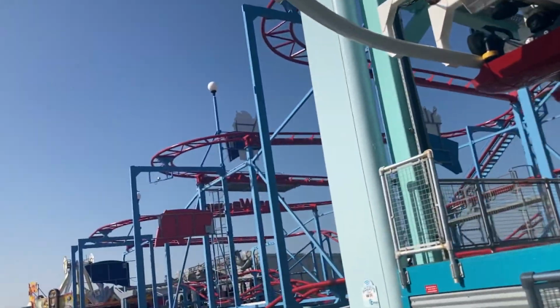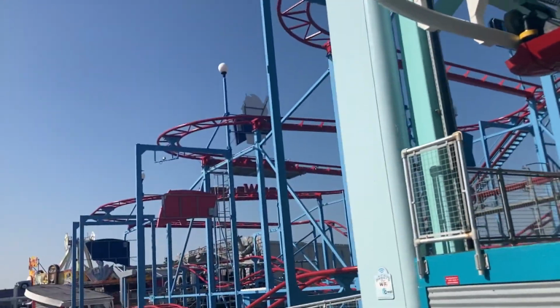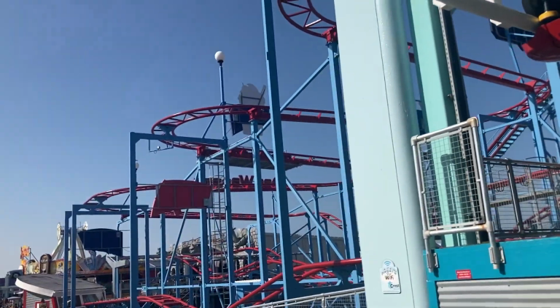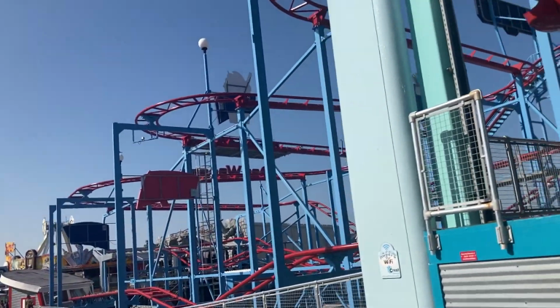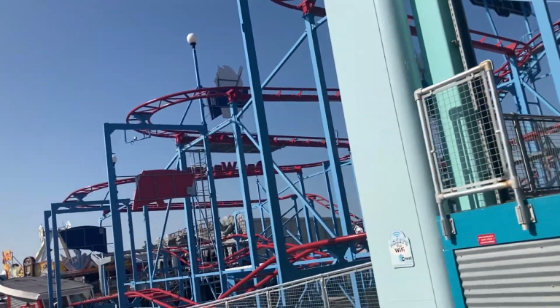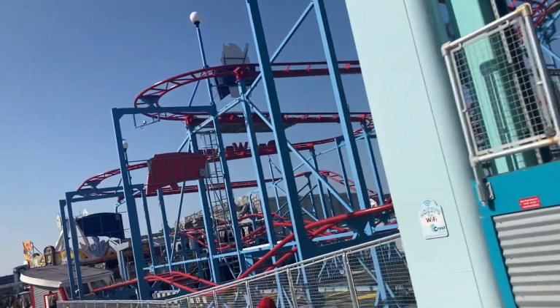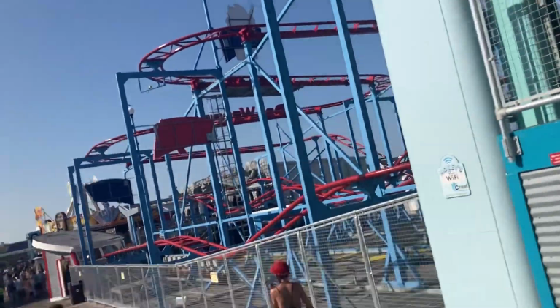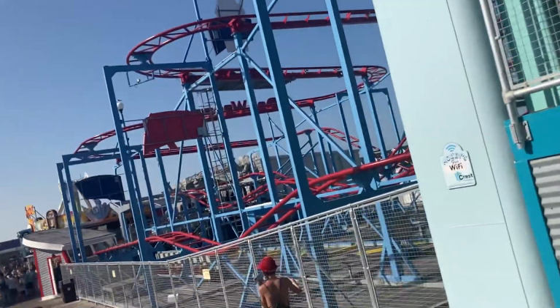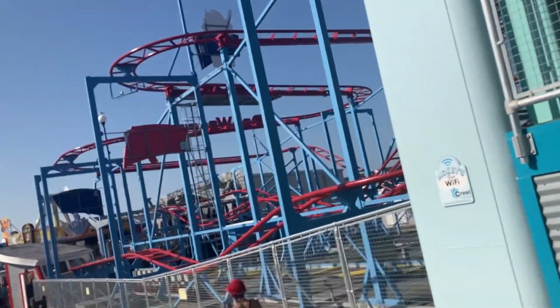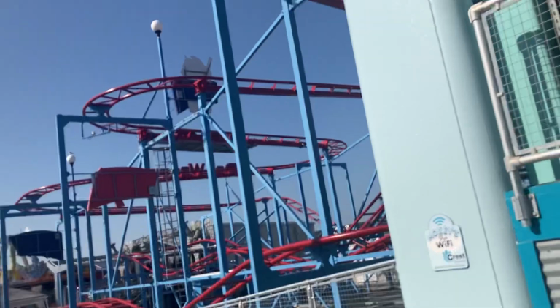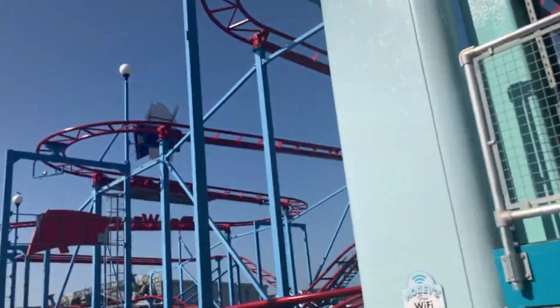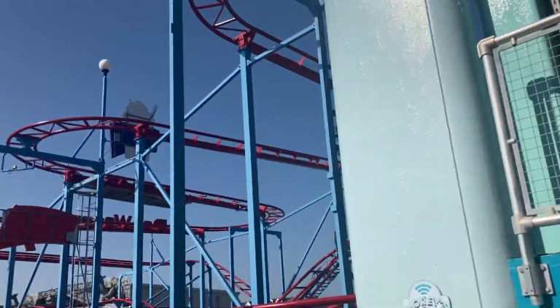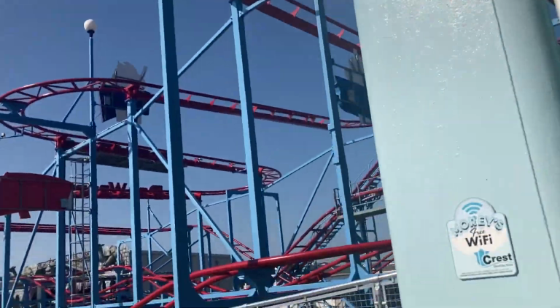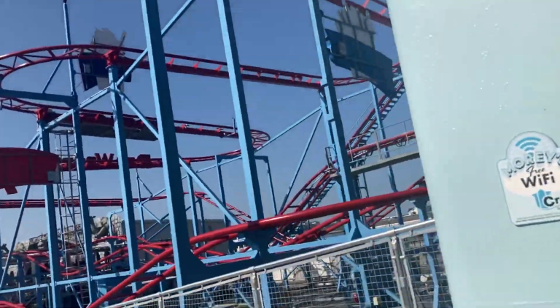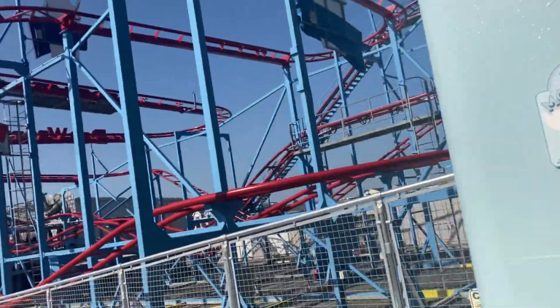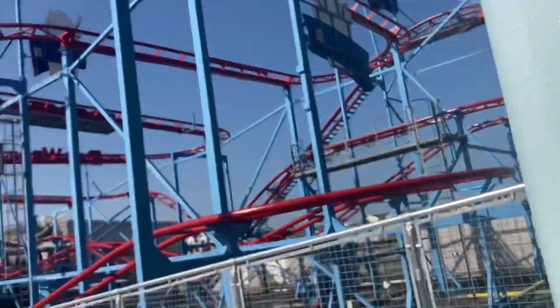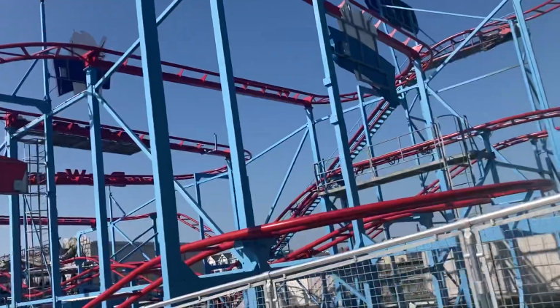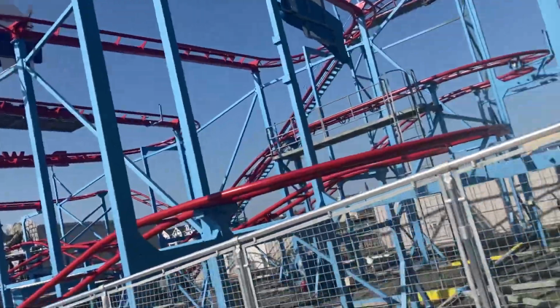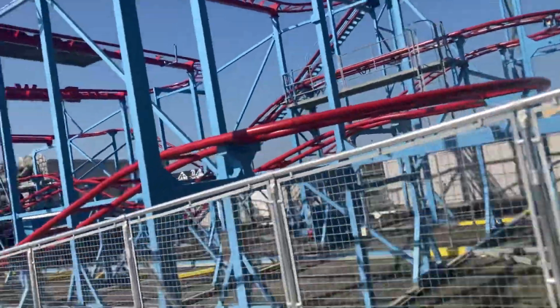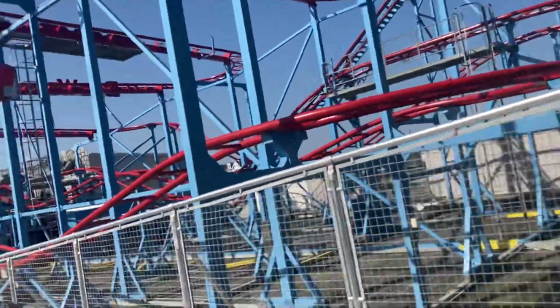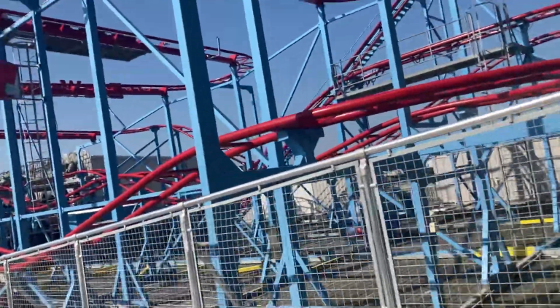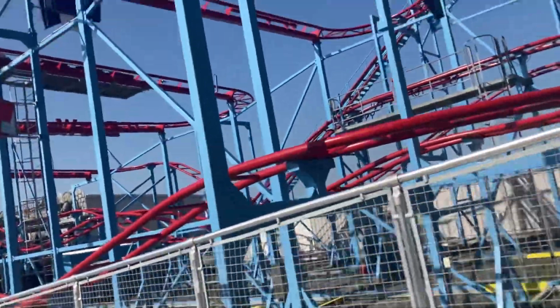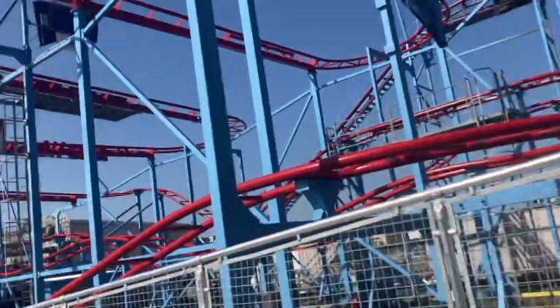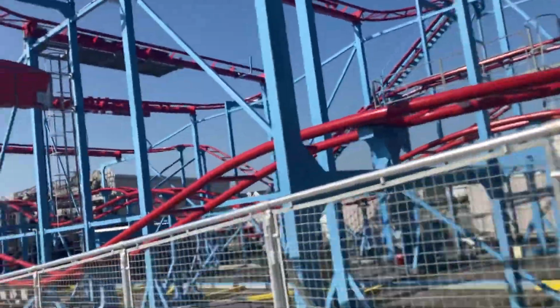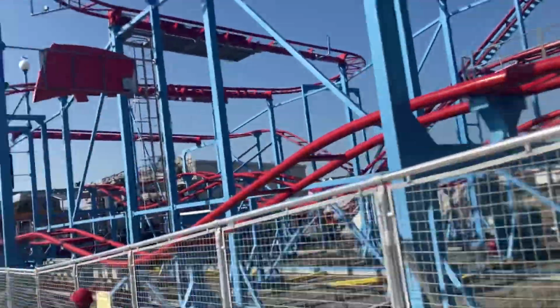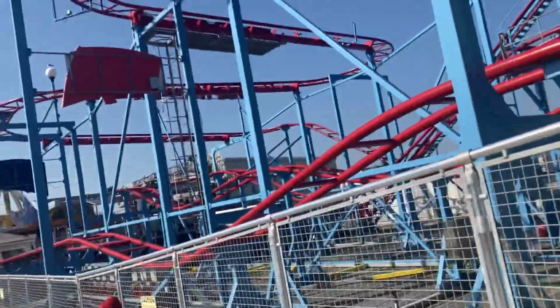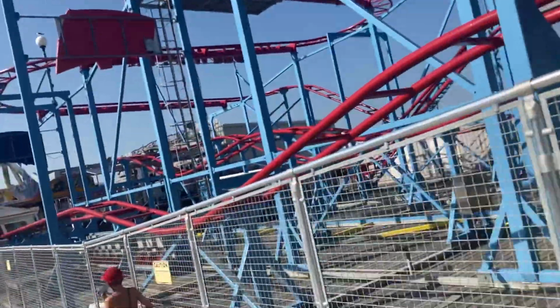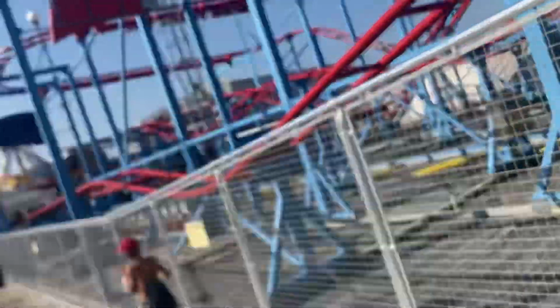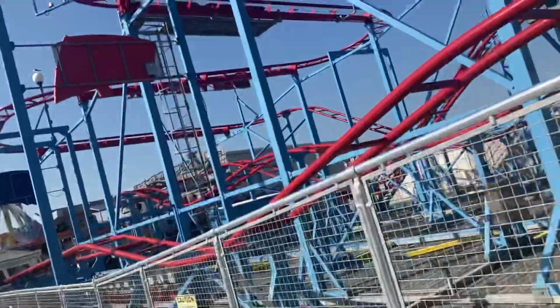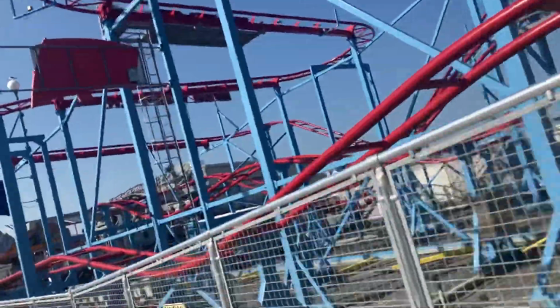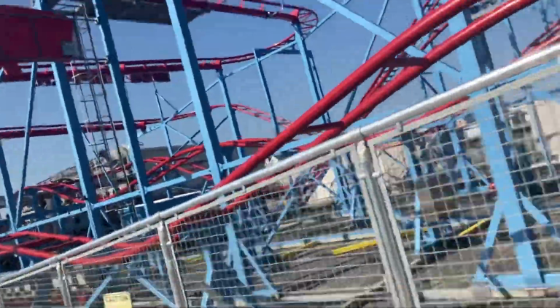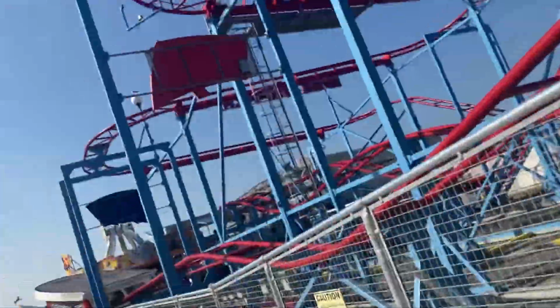Over here we've got the Dew Whopper, the Zamperla wild mouse, and it's basically what you'd expect.